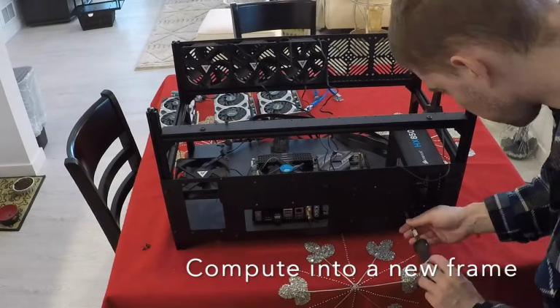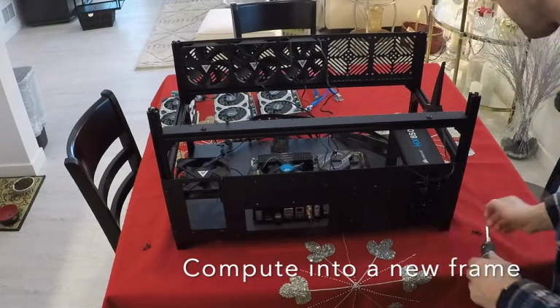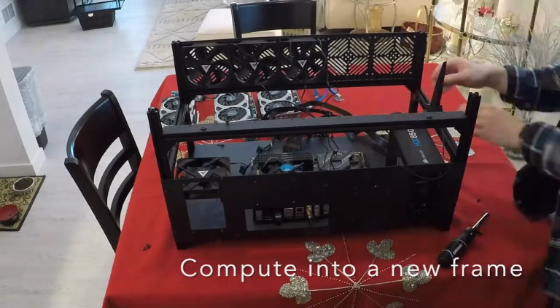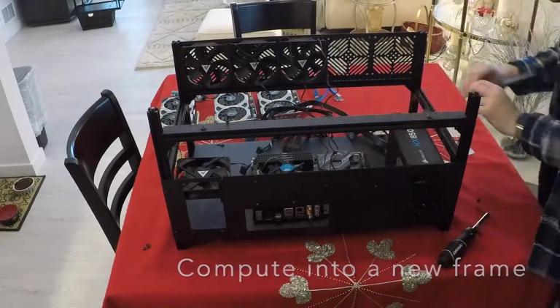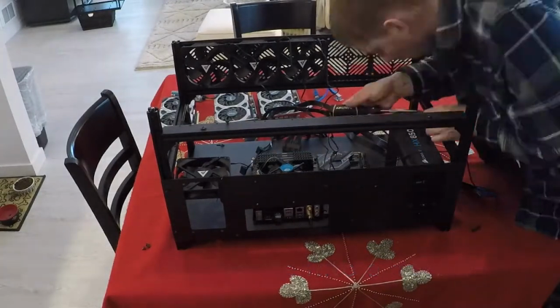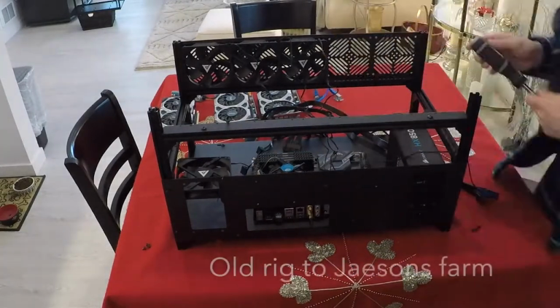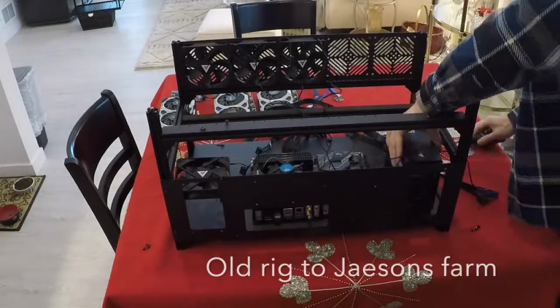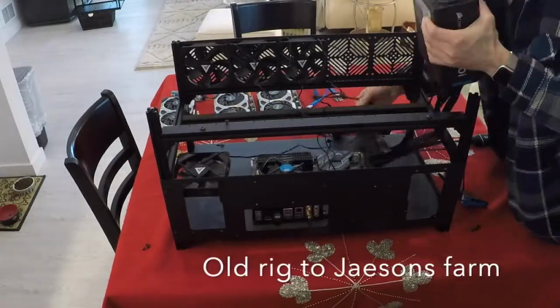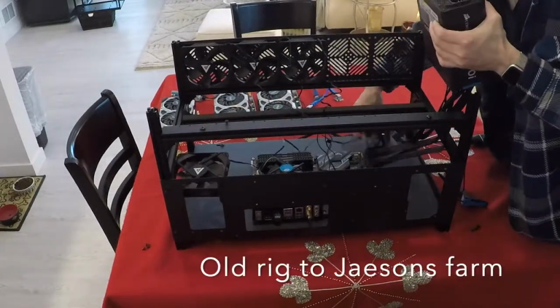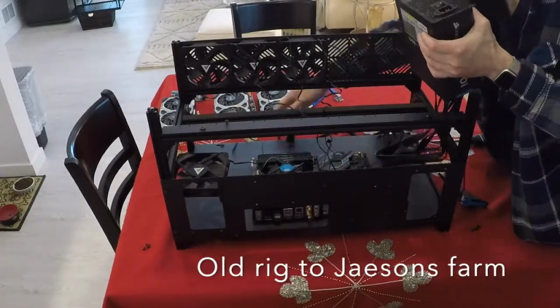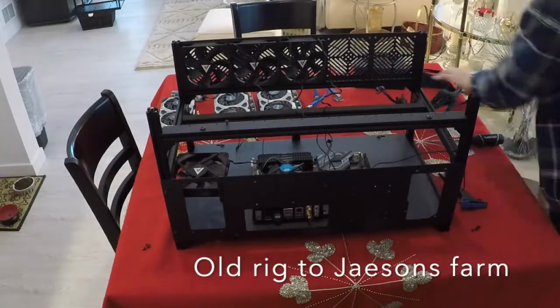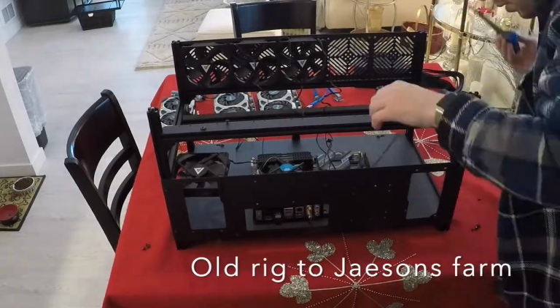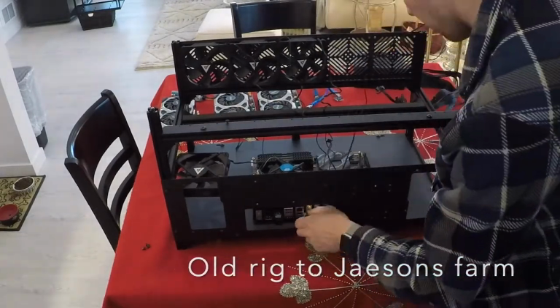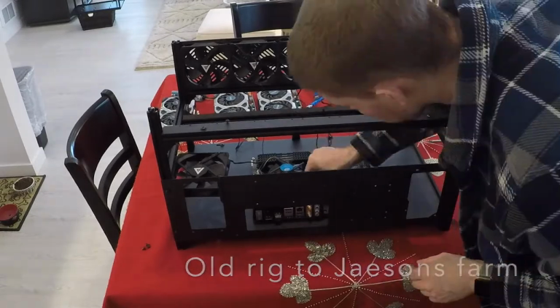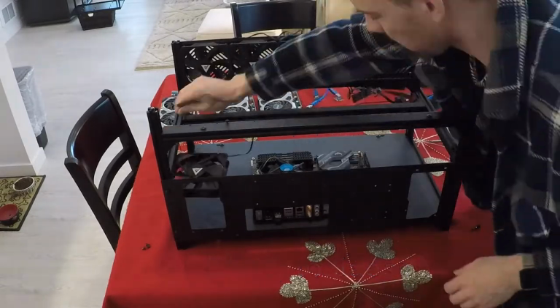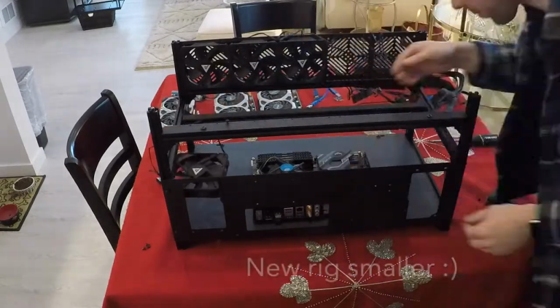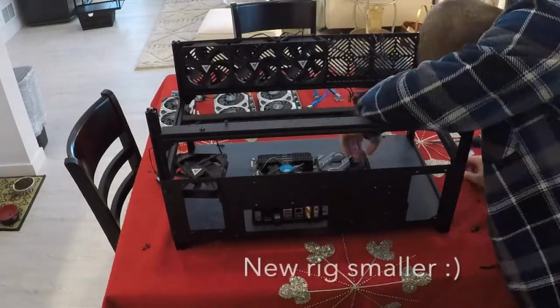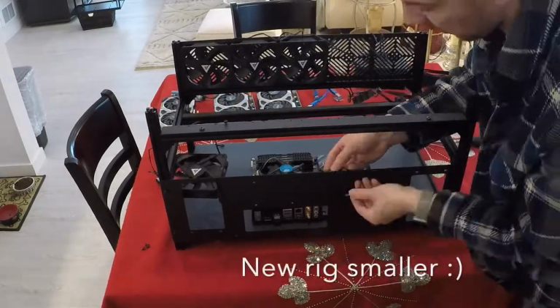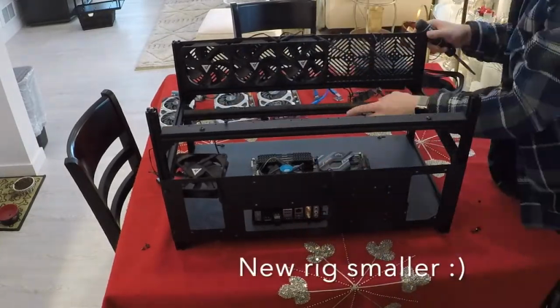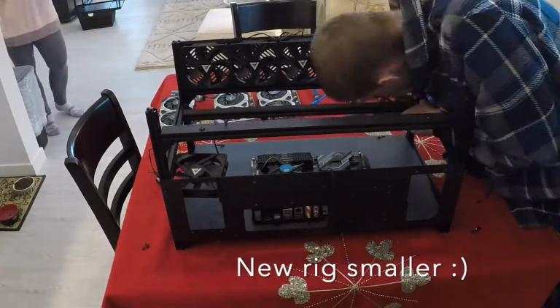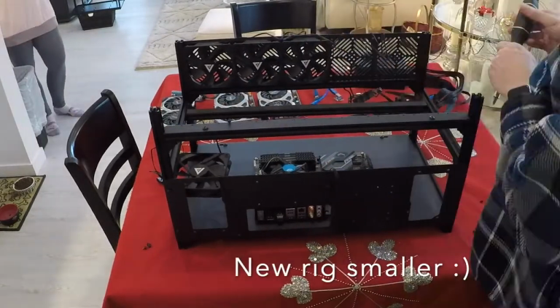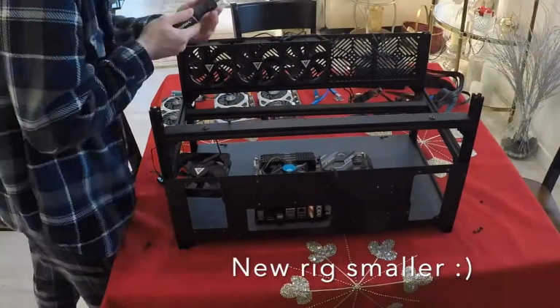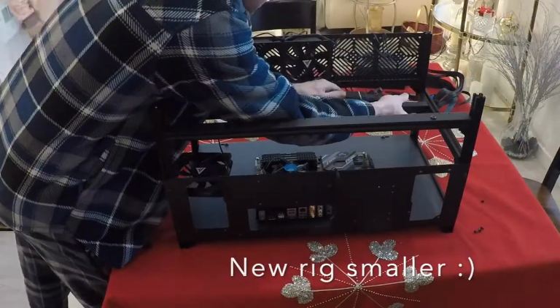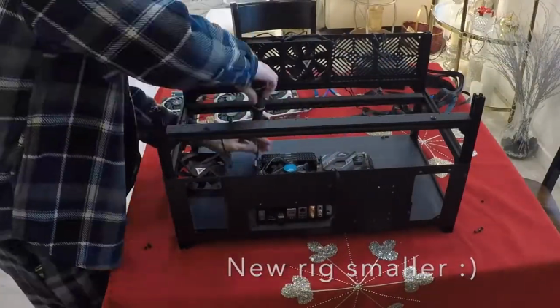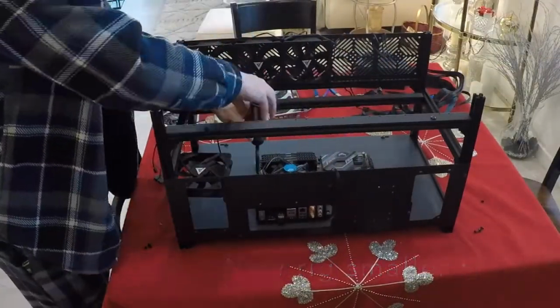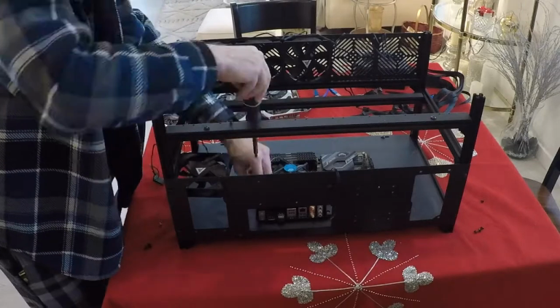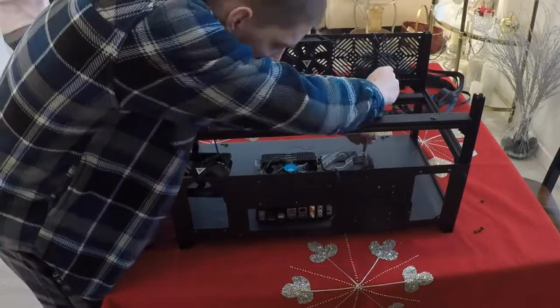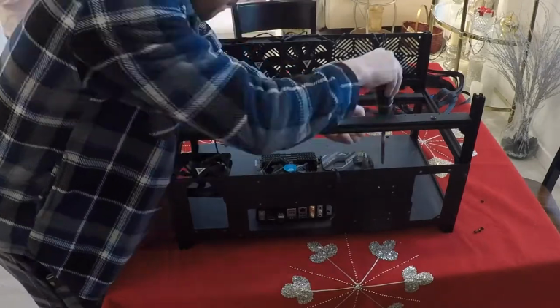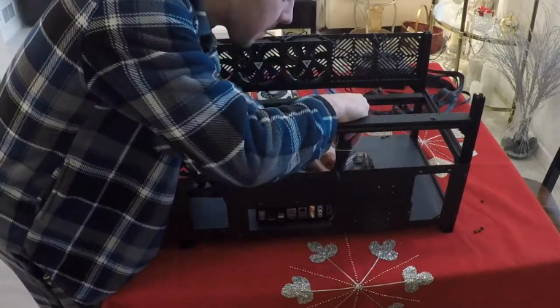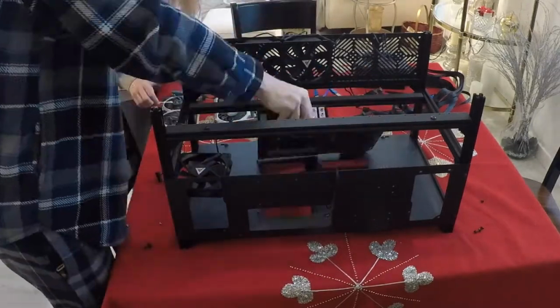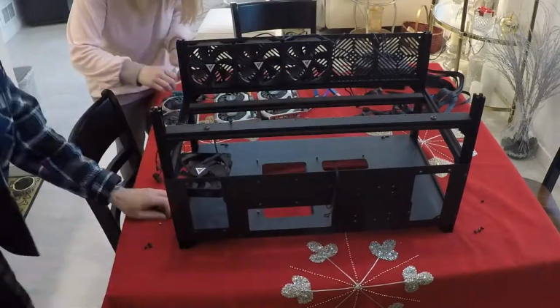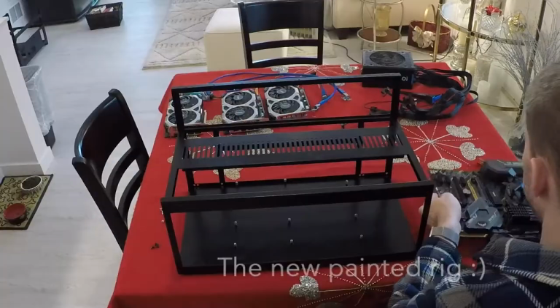Now we're going to take the power supply out. Once that's all disconnected, we're going to disconnect the main board. We're going to unscrew it from the mount, move that out of the way, and take the screws for the main board out.